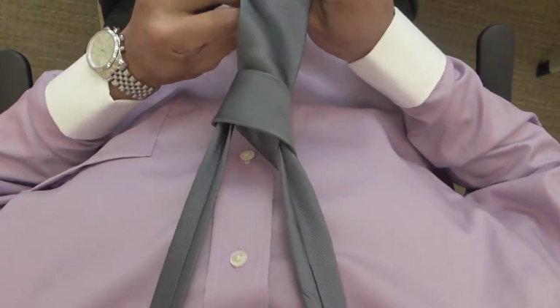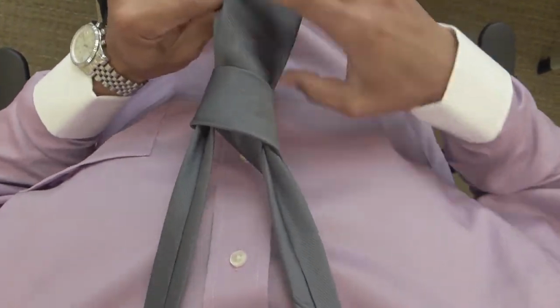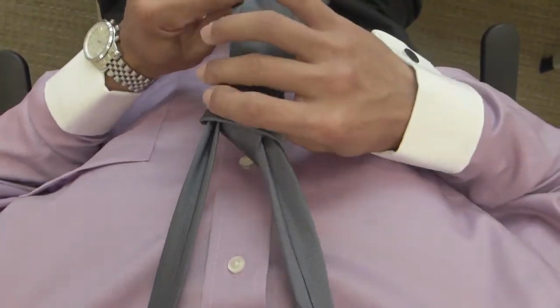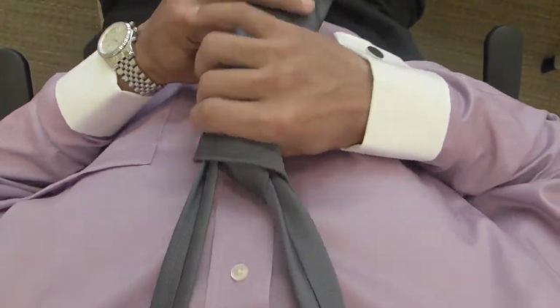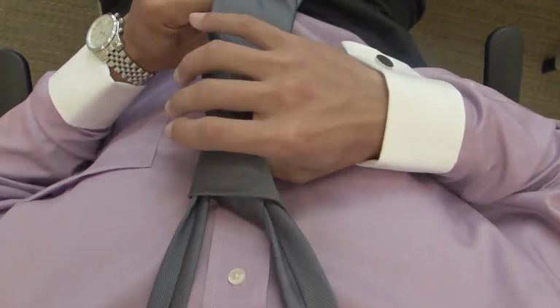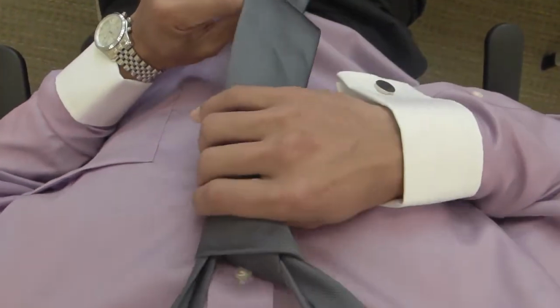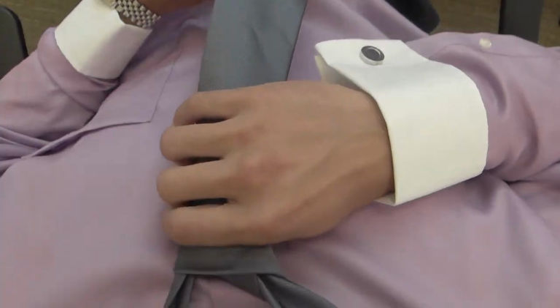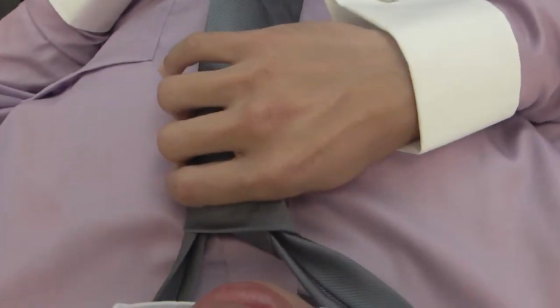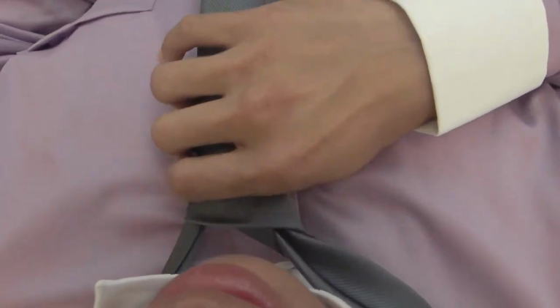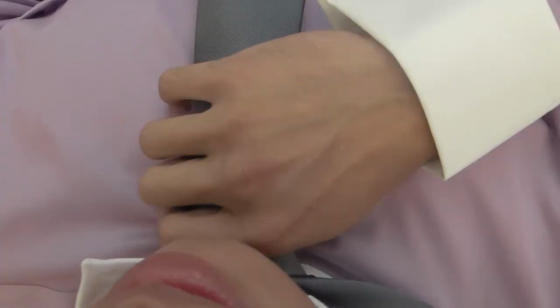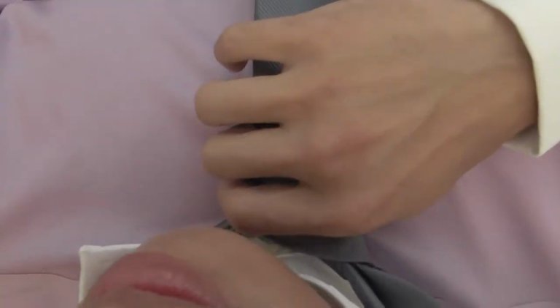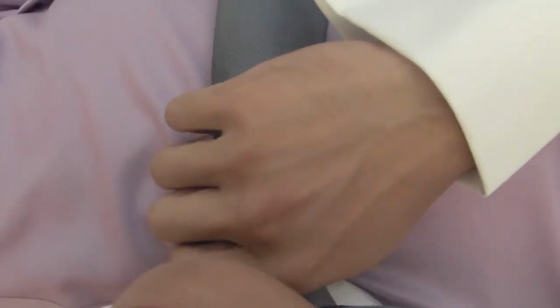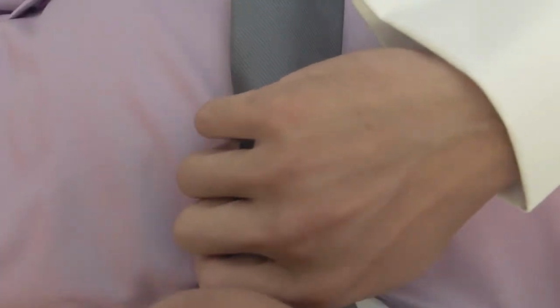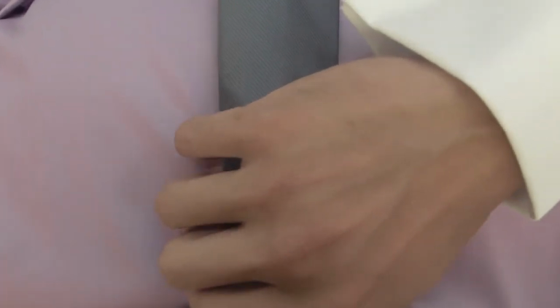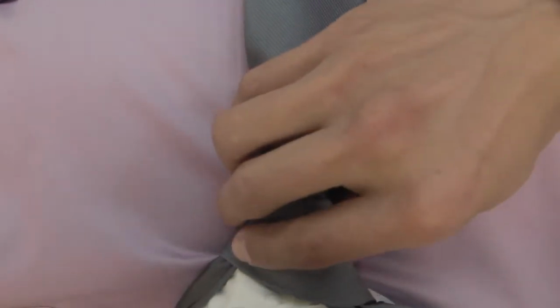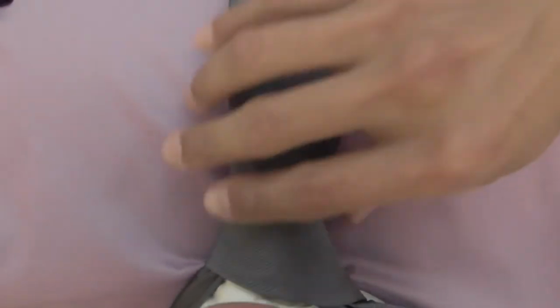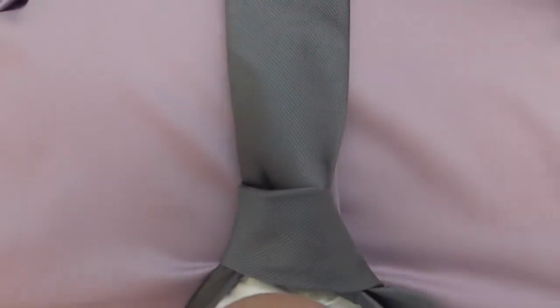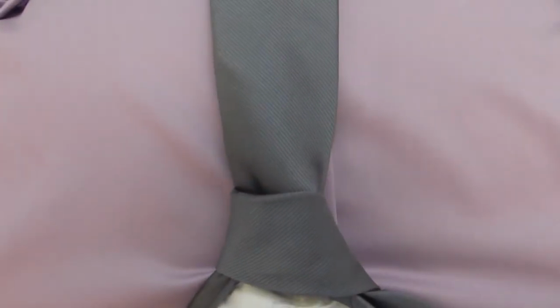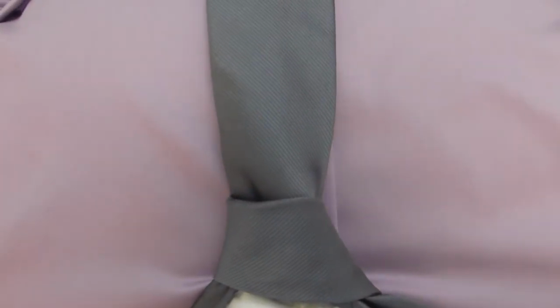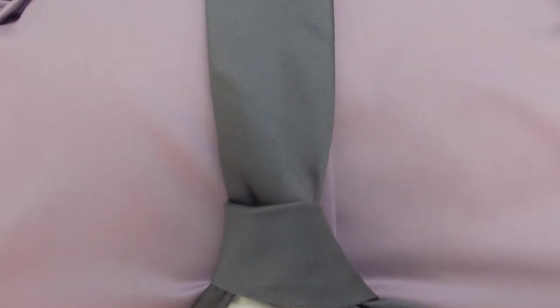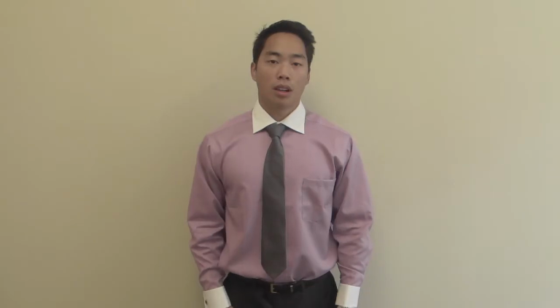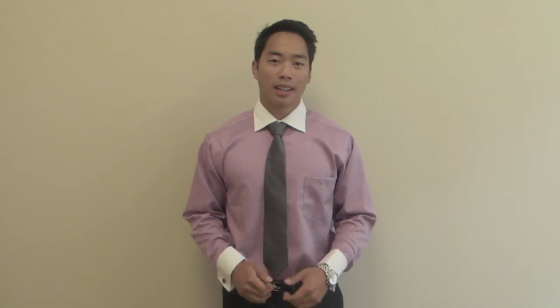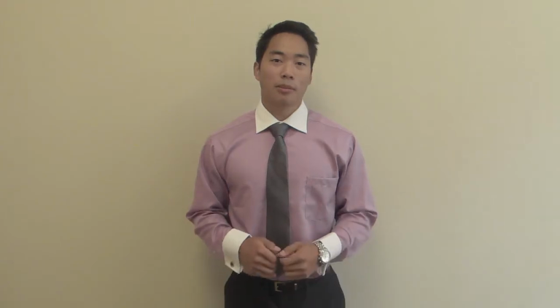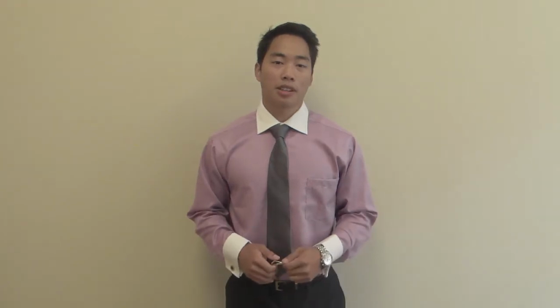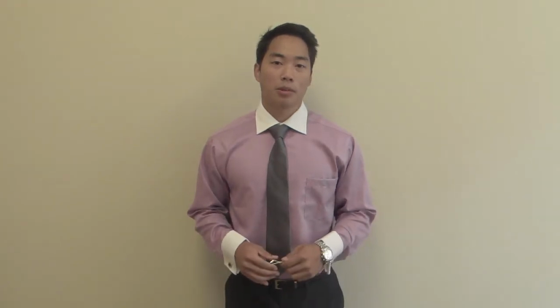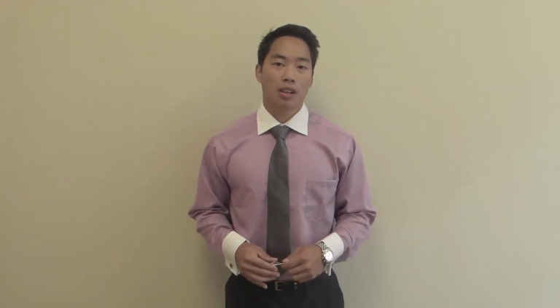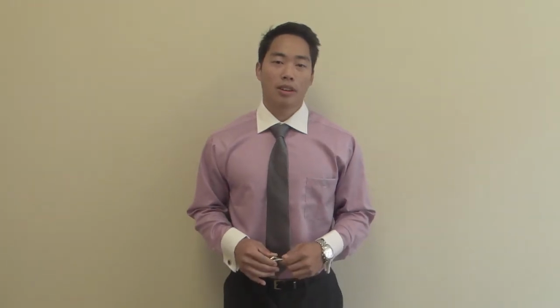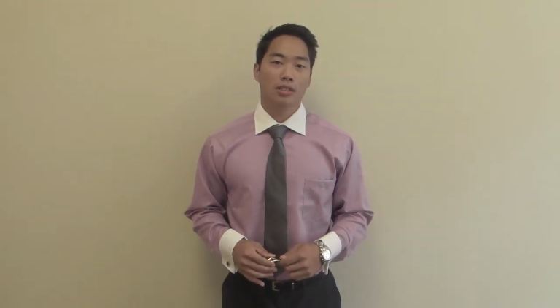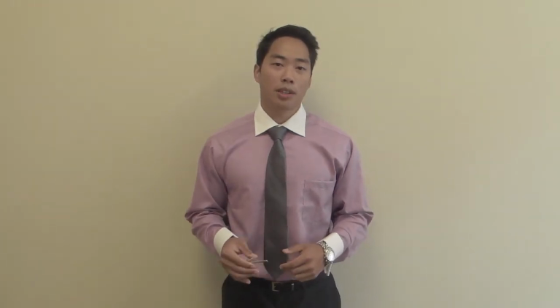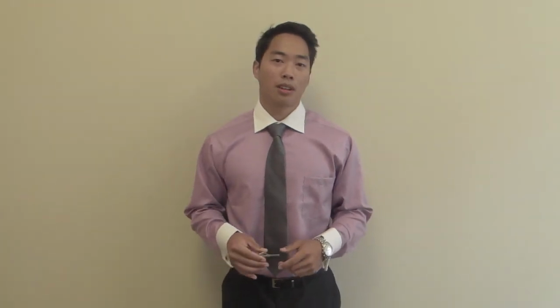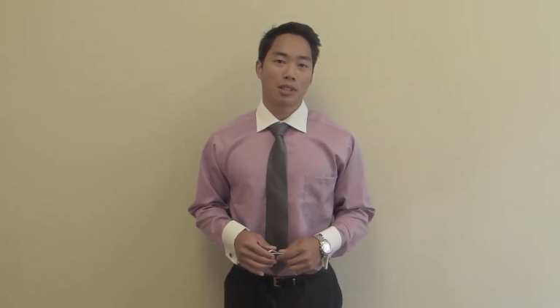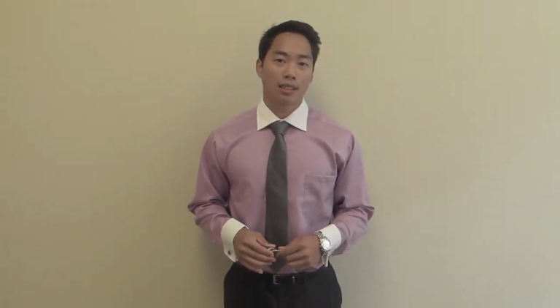Tighten it up, bring it up to the collar, and that's it. Now that you've completed your simple knot, all we have to do is complete your look with the tie clip.